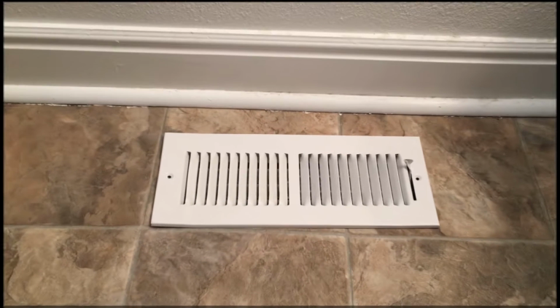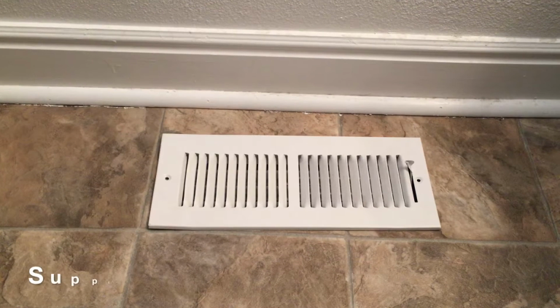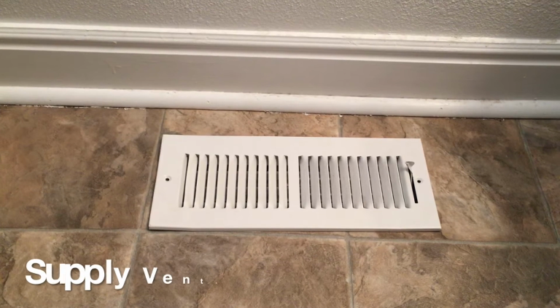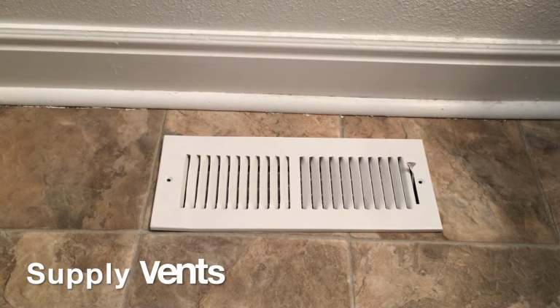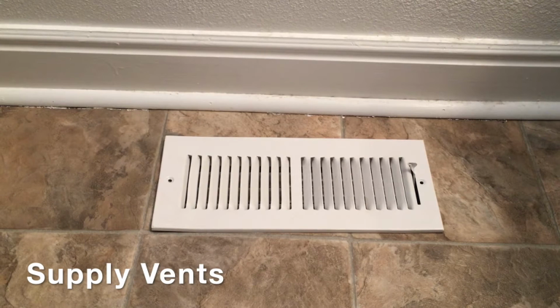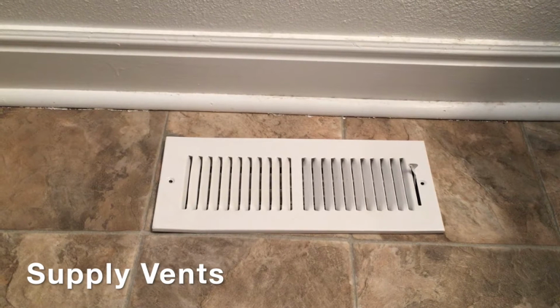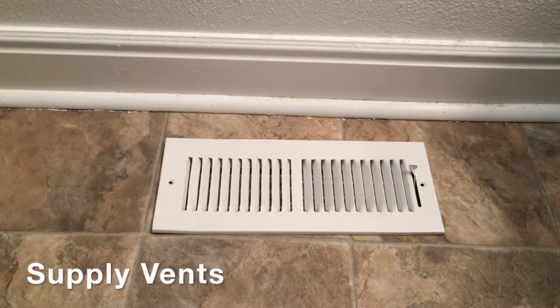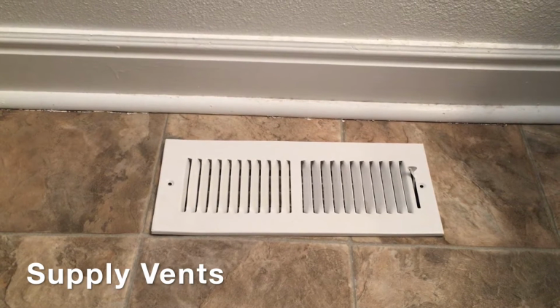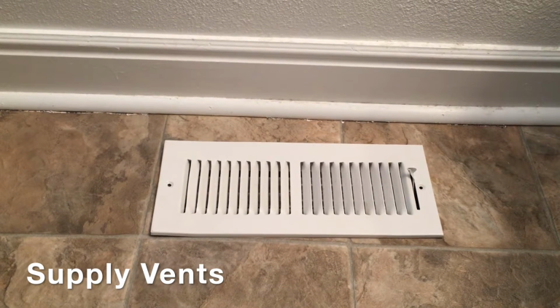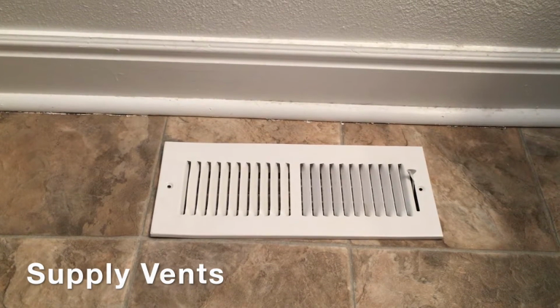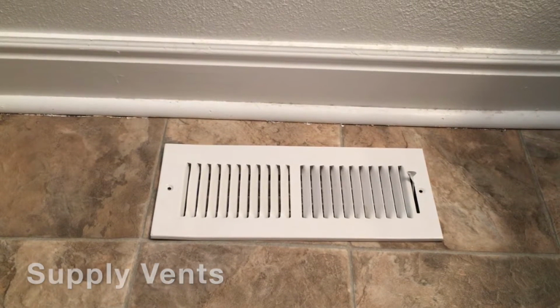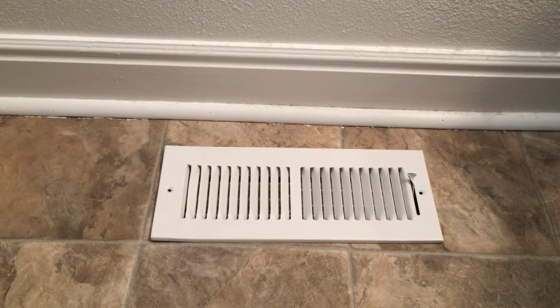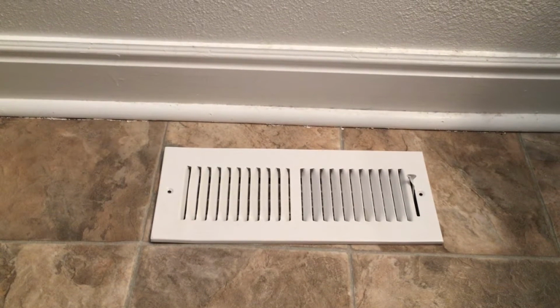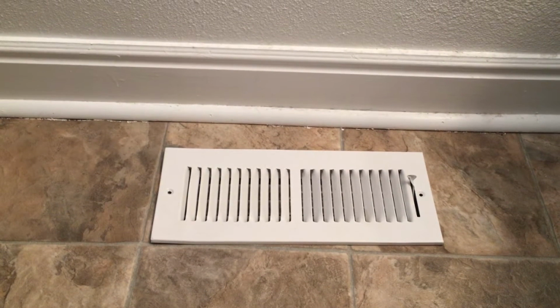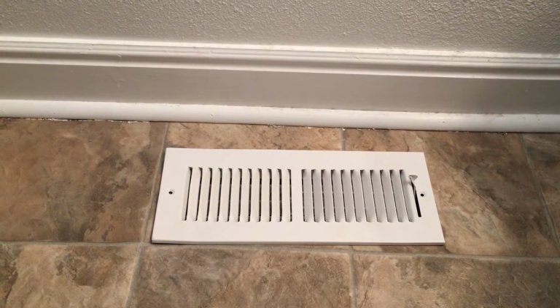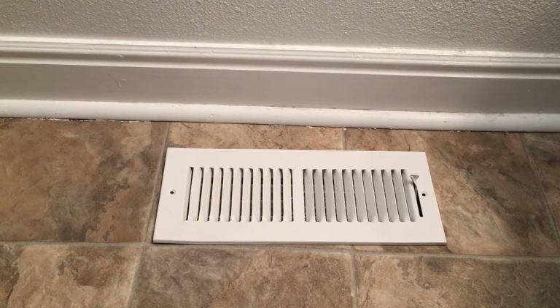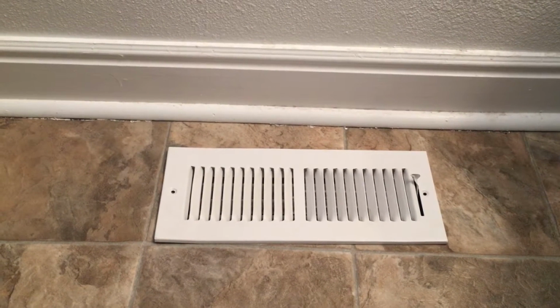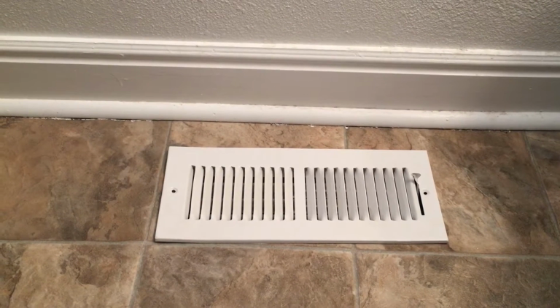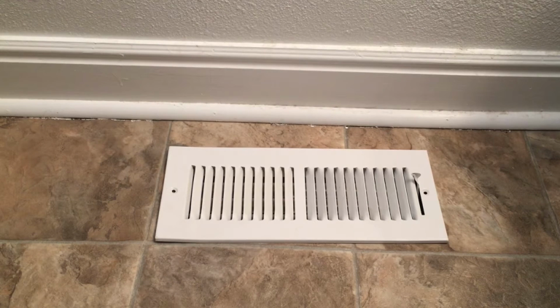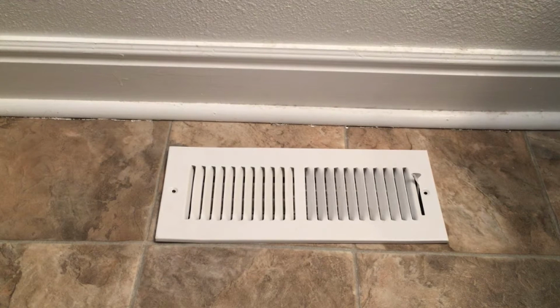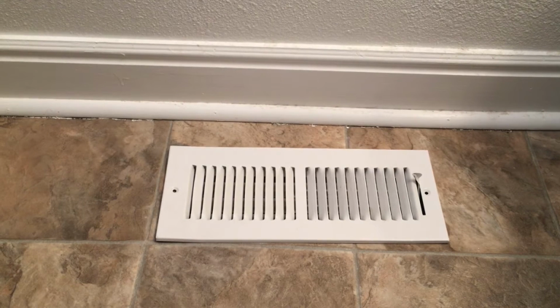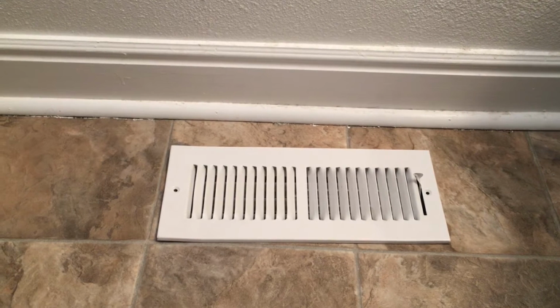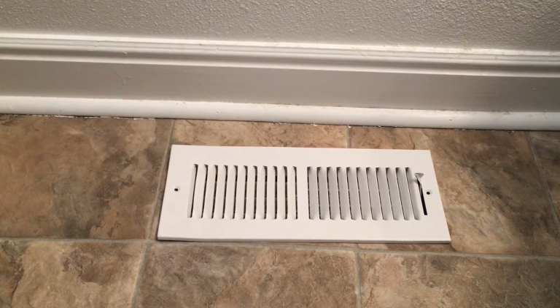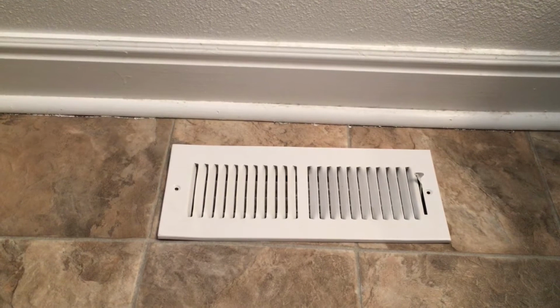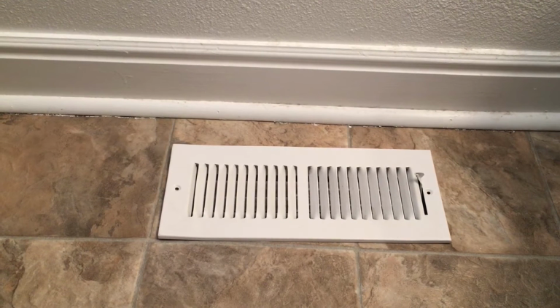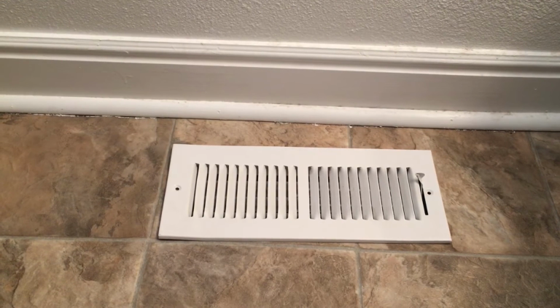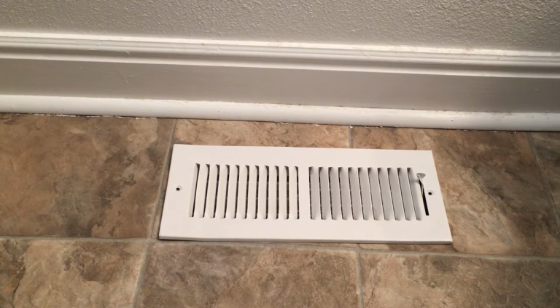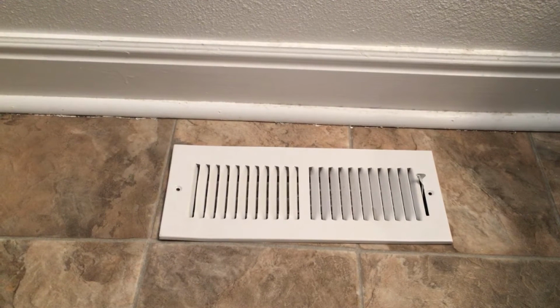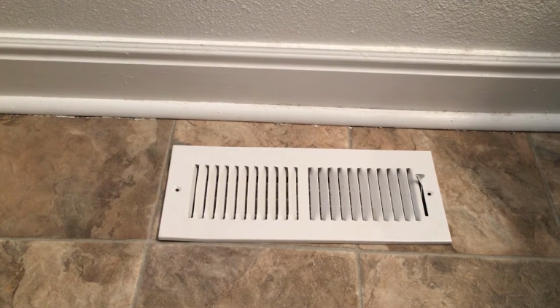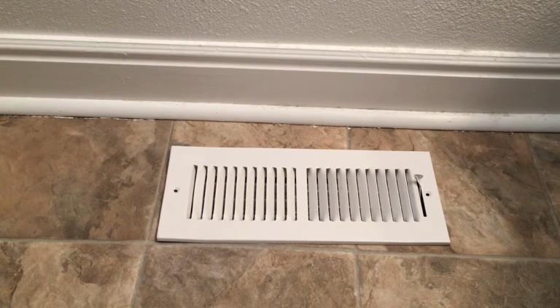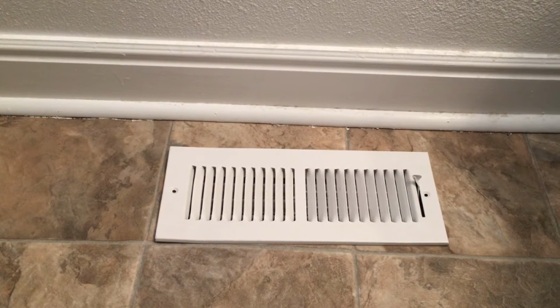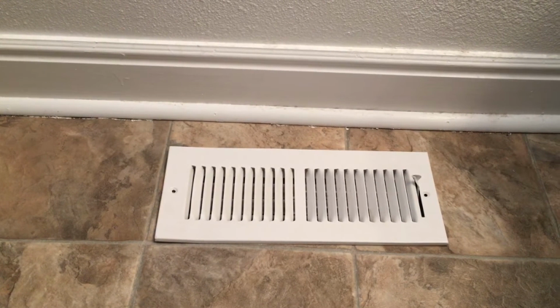This is a typical supply vent. This will blow the warm air in the winter and the cool air in the summer. Most every room in your home will have one of these, and if it's a bigger room it may have two or three of these.